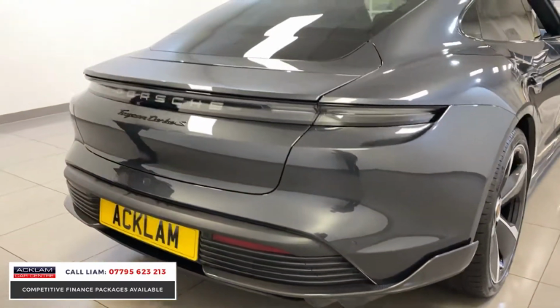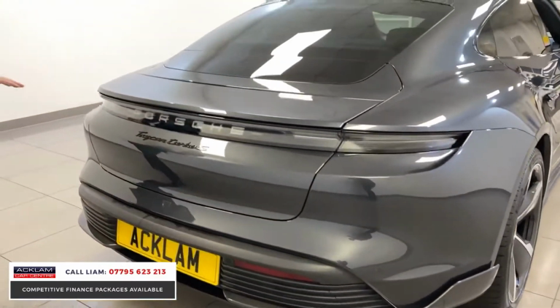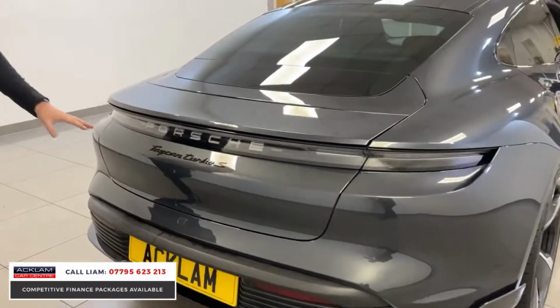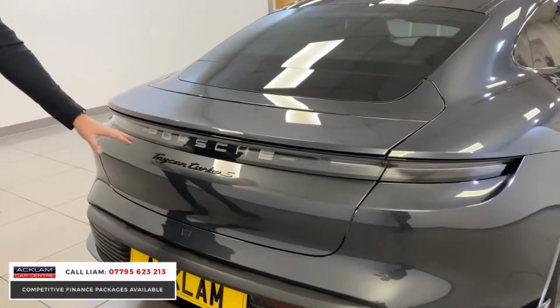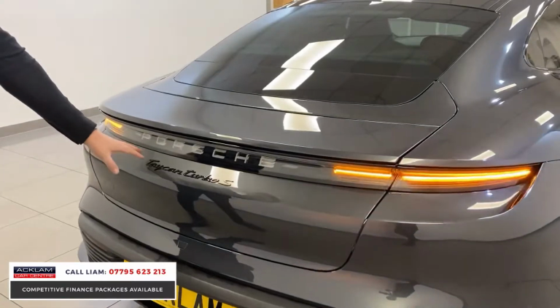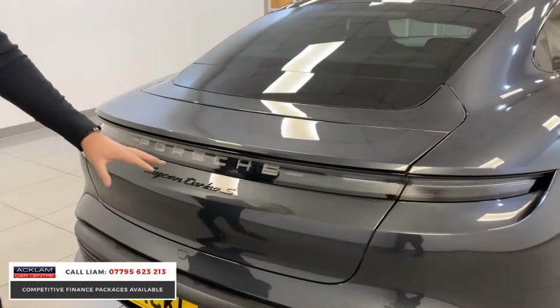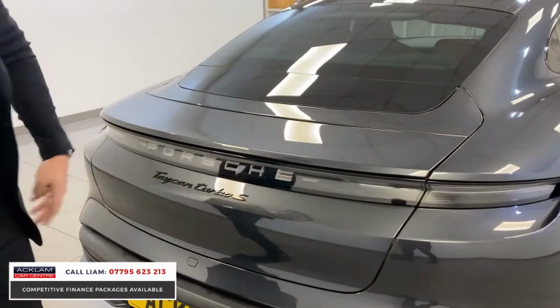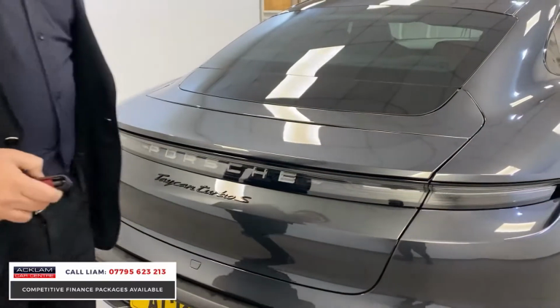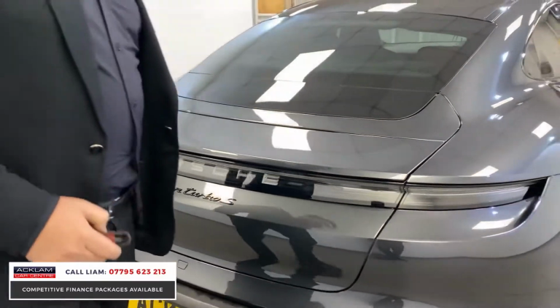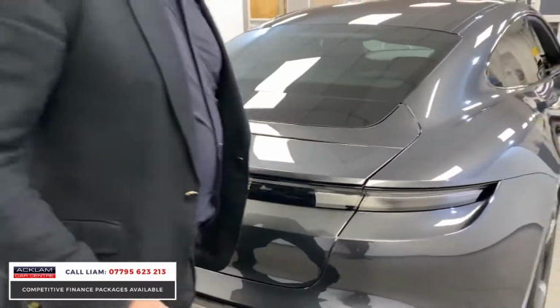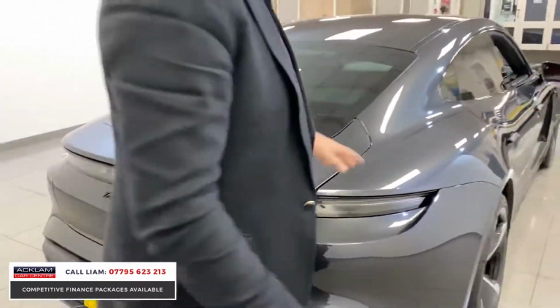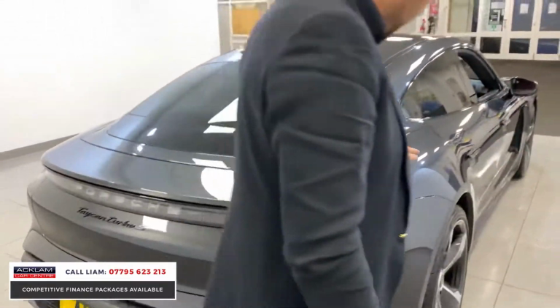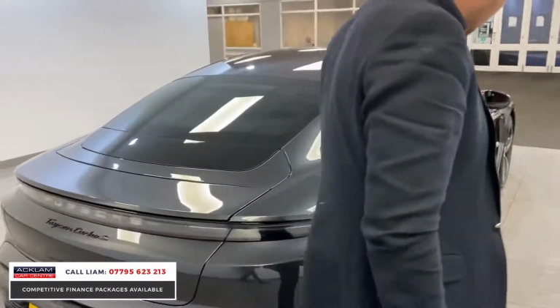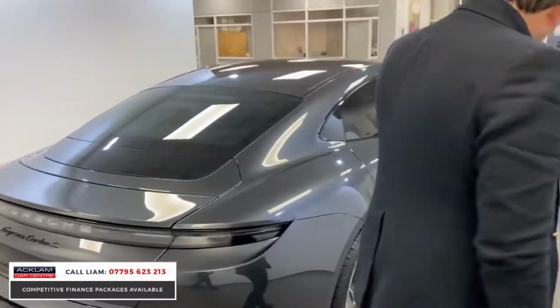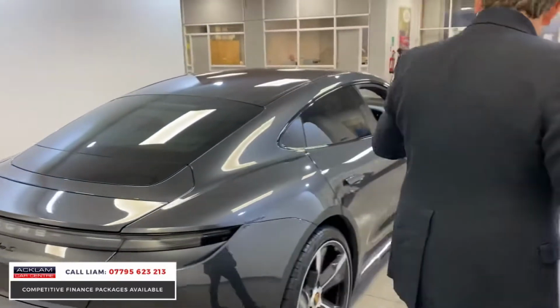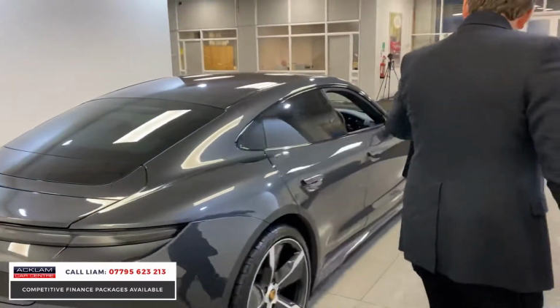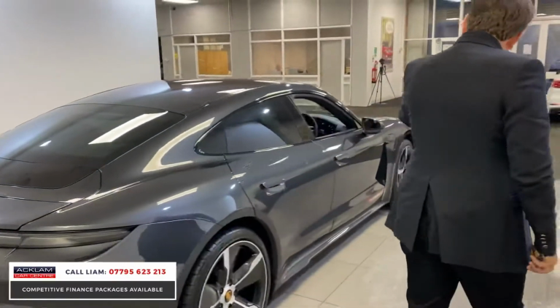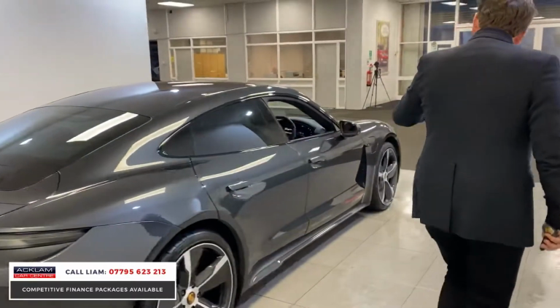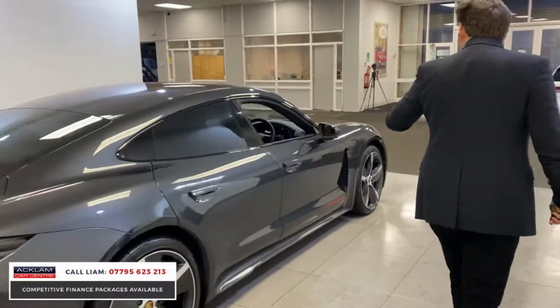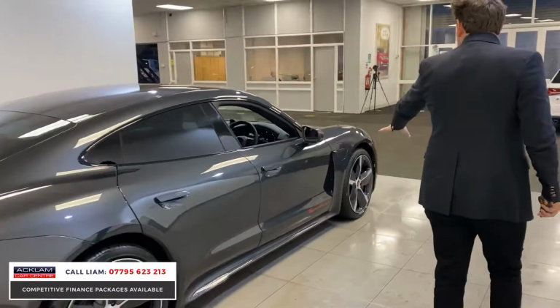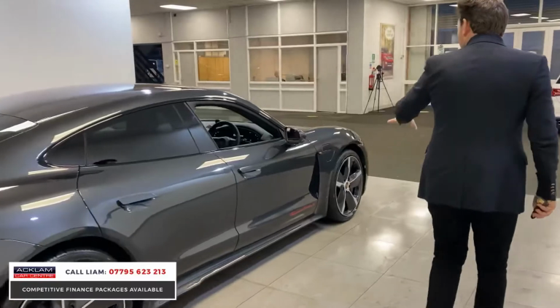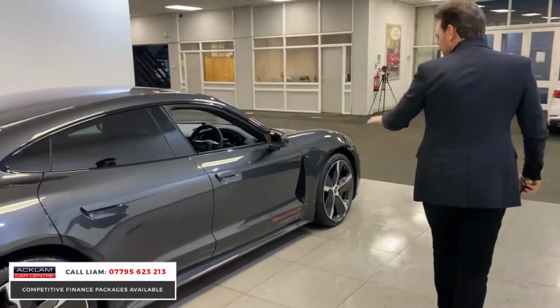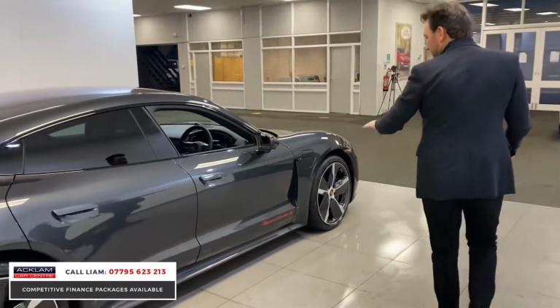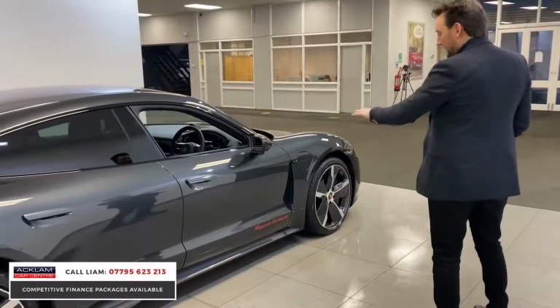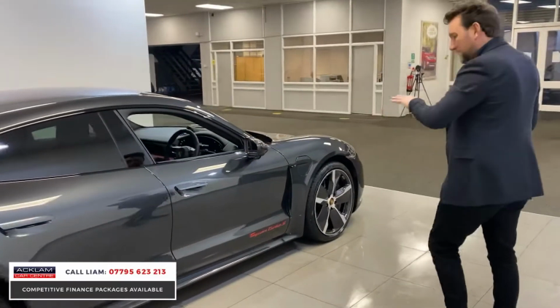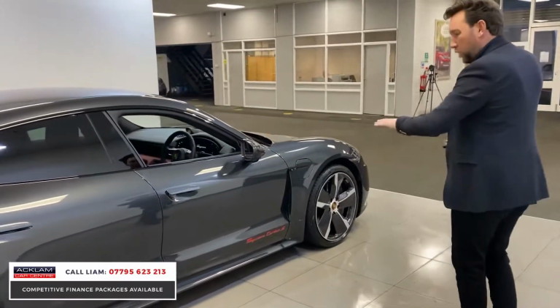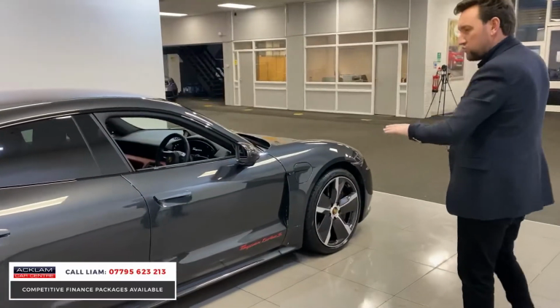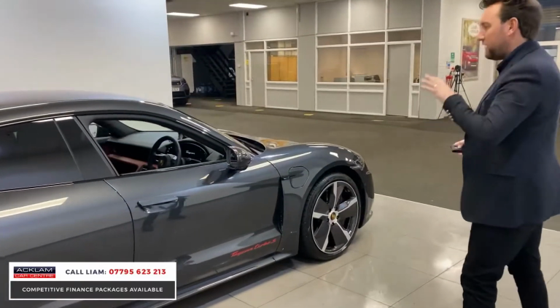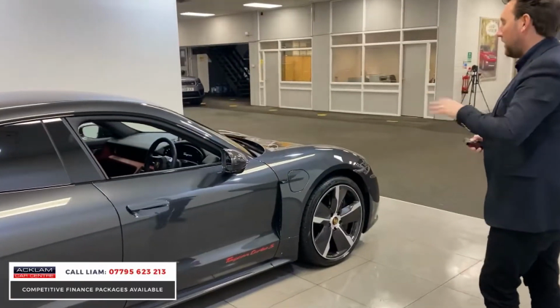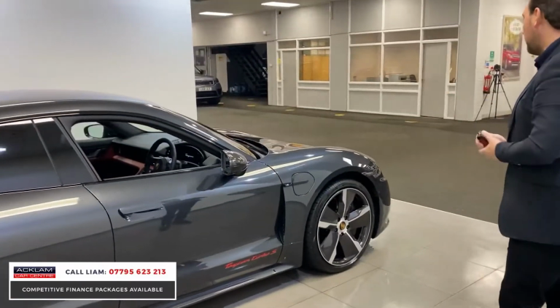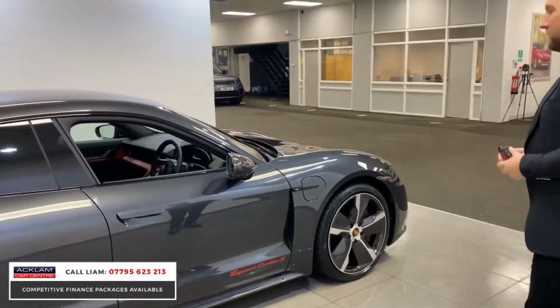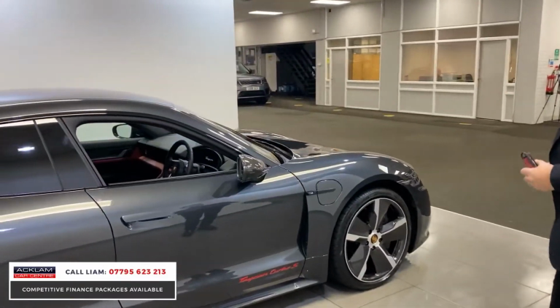Even the badging is all finished in black, and then you've got the red where it says Turbo S on the side, and I think that just works really, really well with the car.